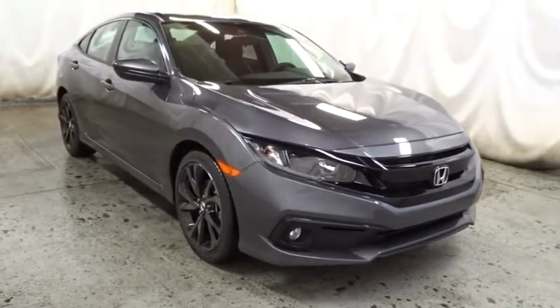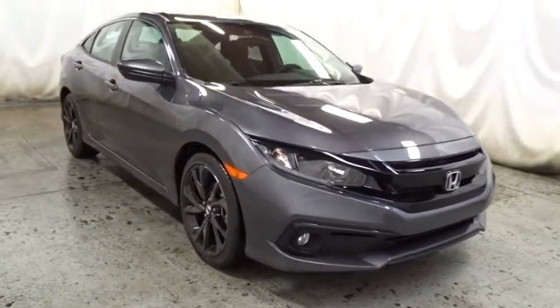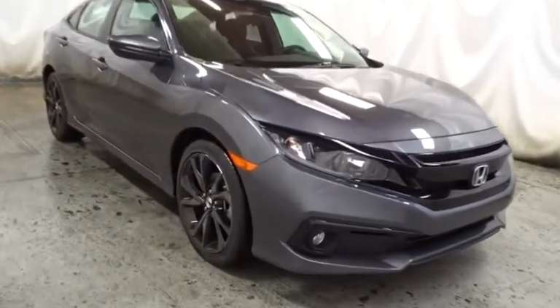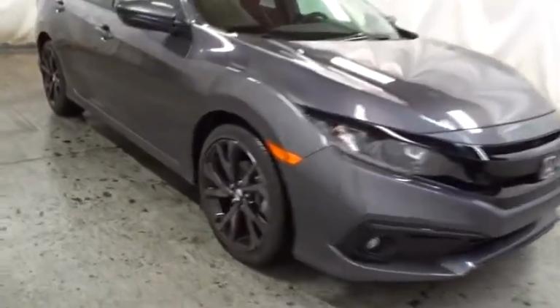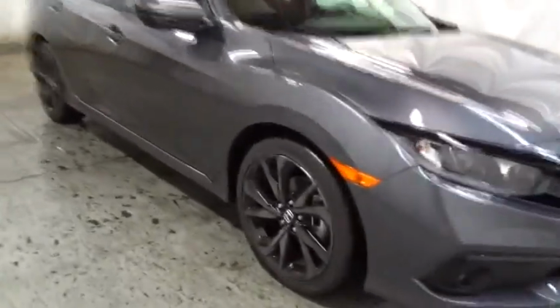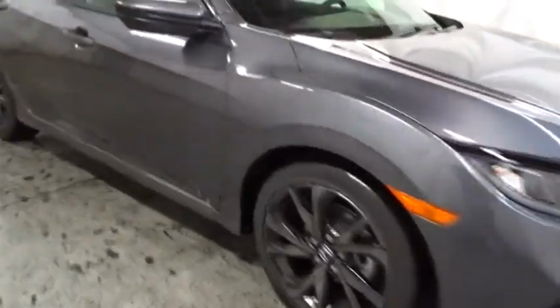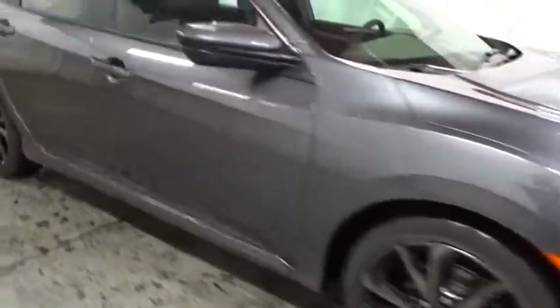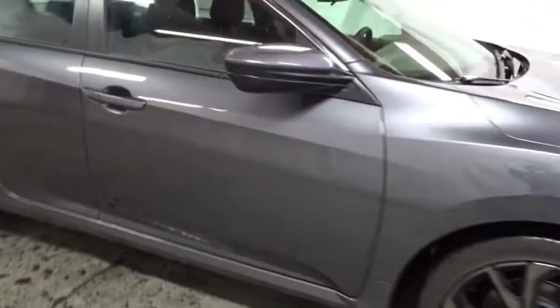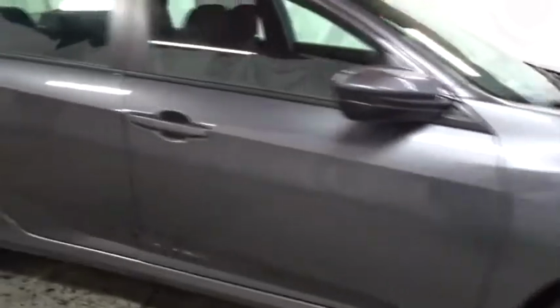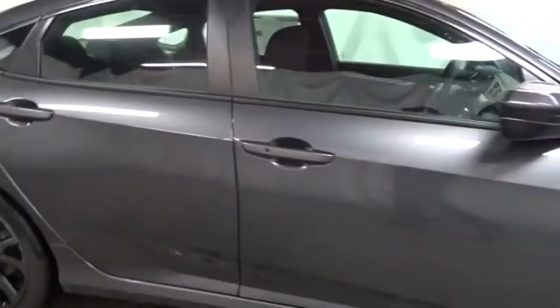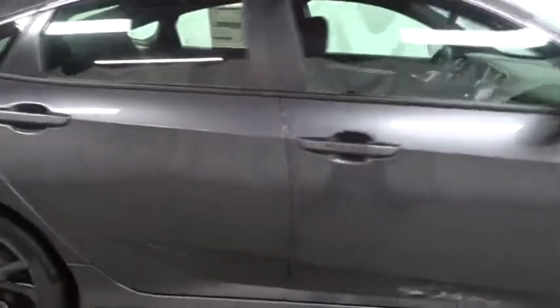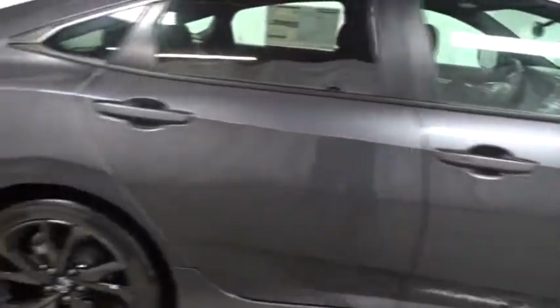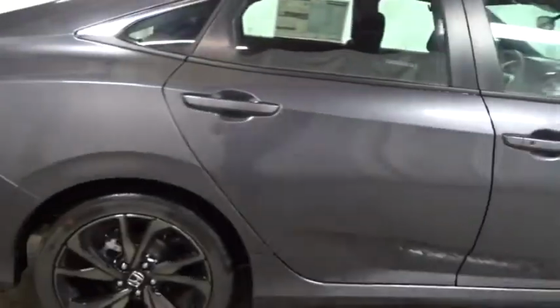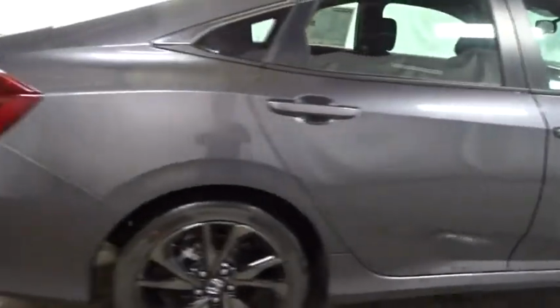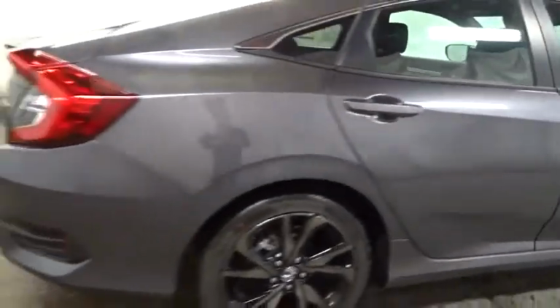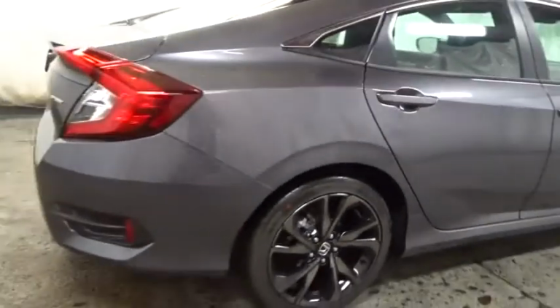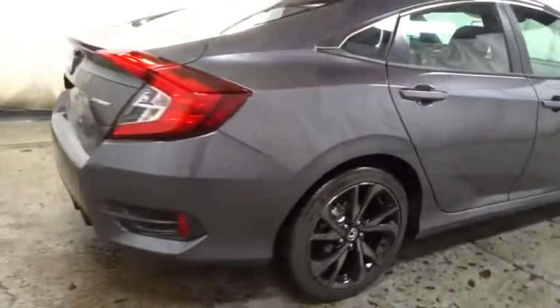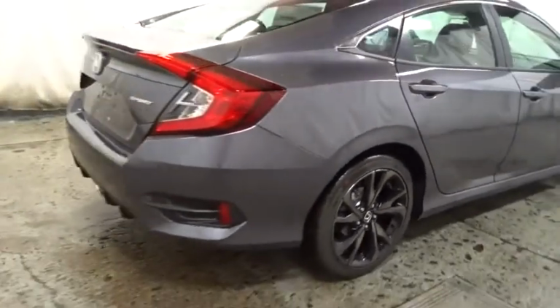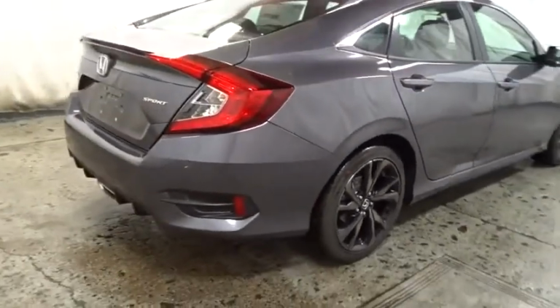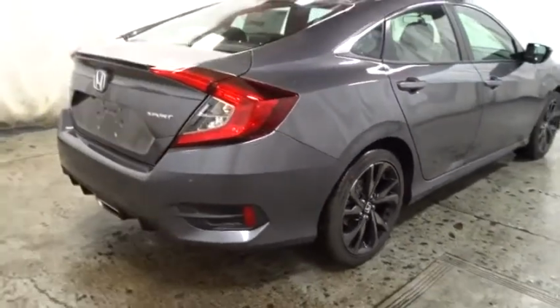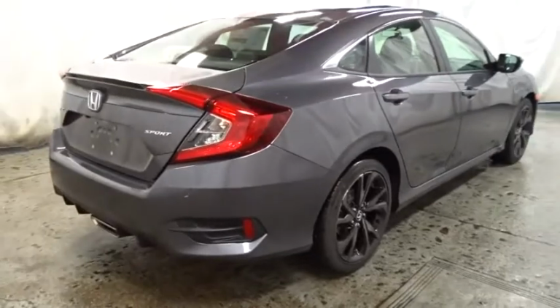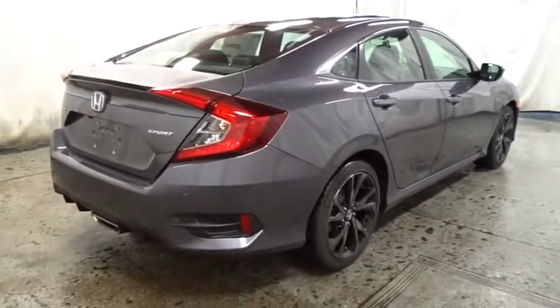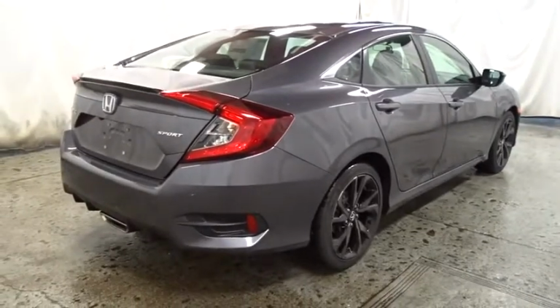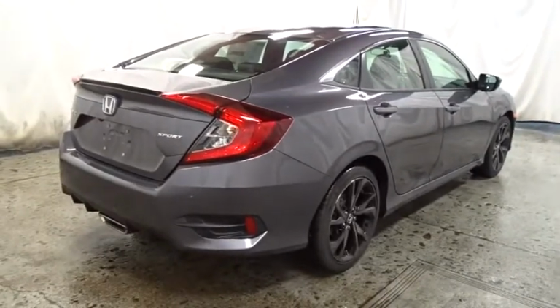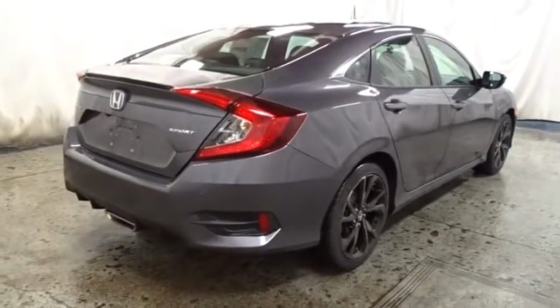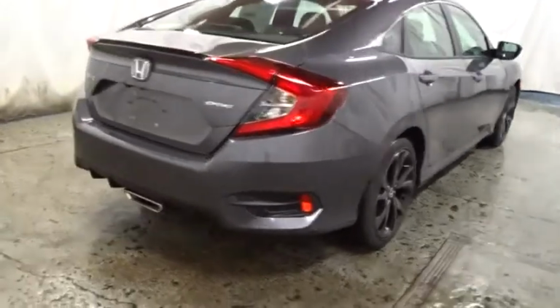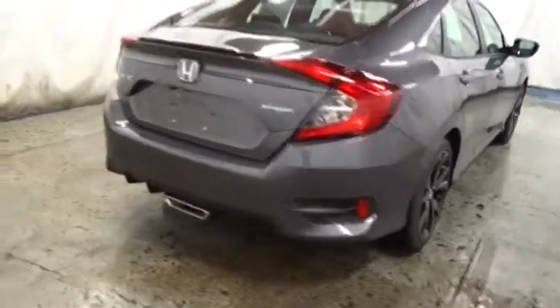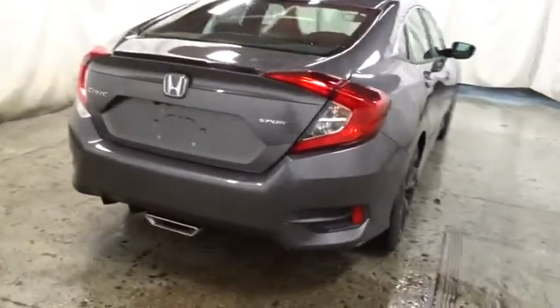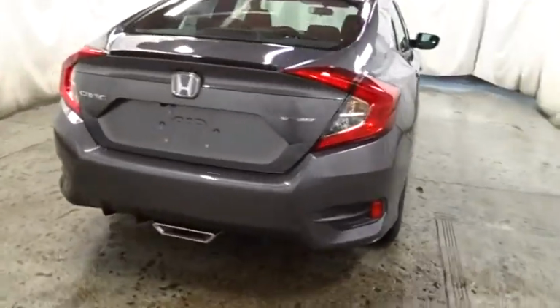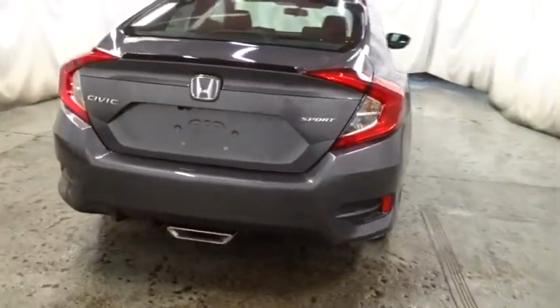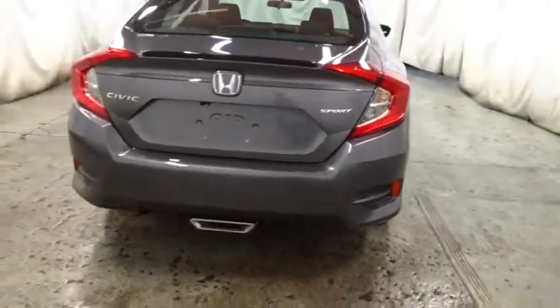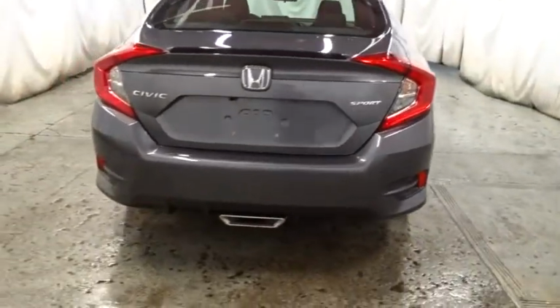Keyless entry, remote engine start, backup camera, Bluetooth, leather-wrapped steering wheel, front wheel drive, trip computer, fog light, outside temperature gauge, brake assist, tachometer, day and night rear view mirror.